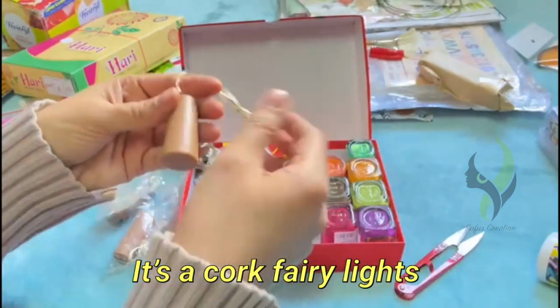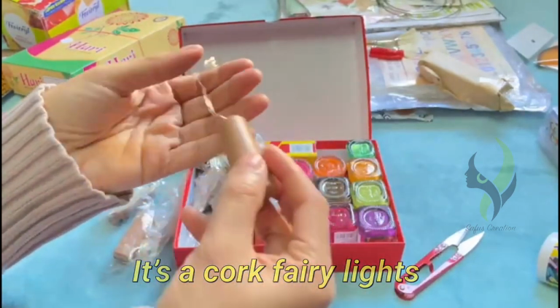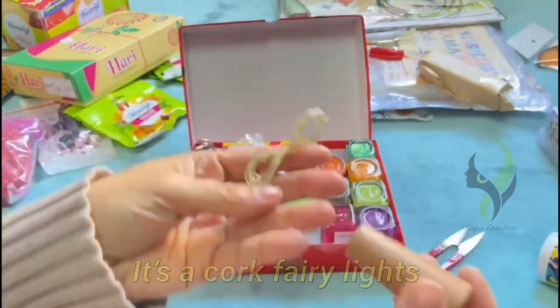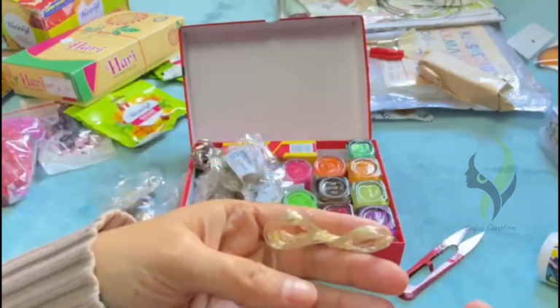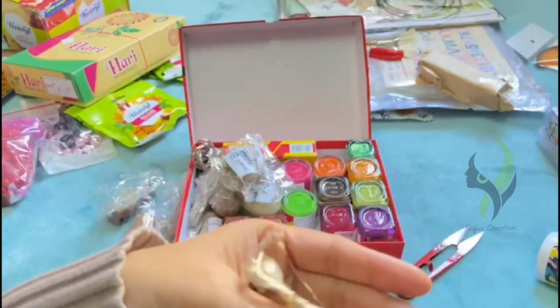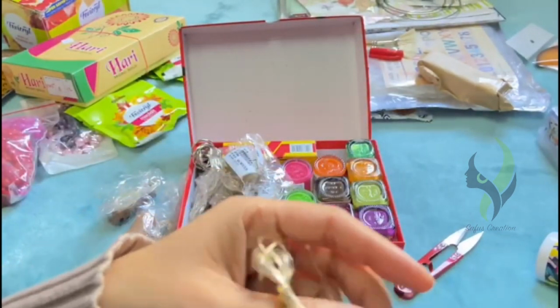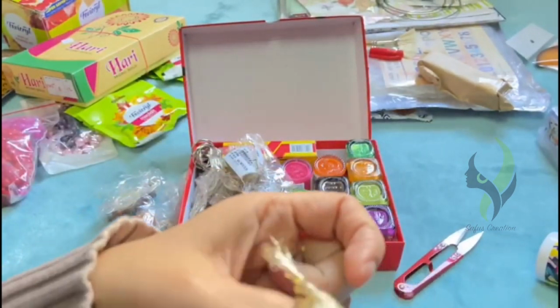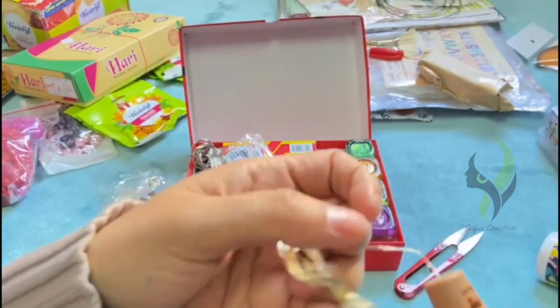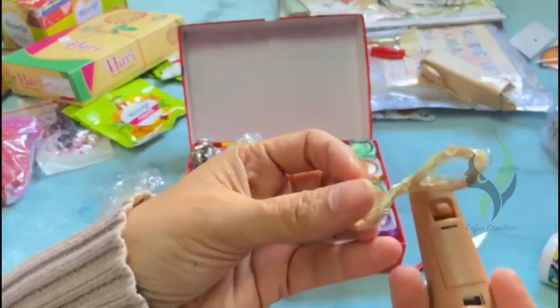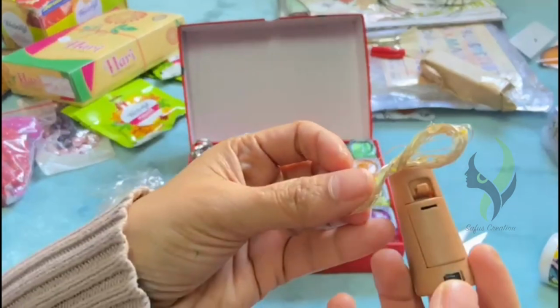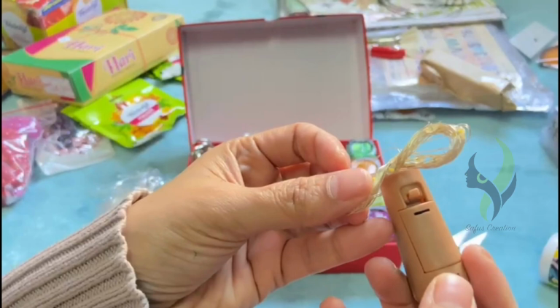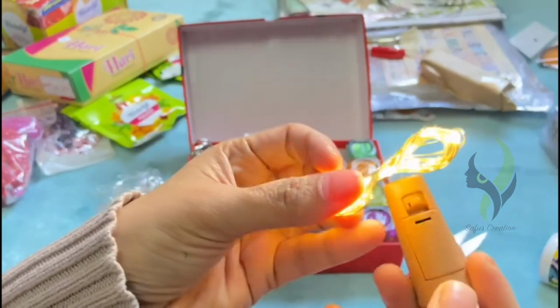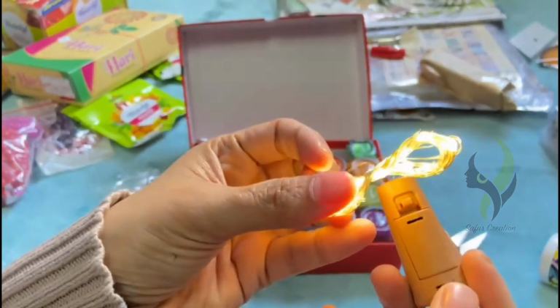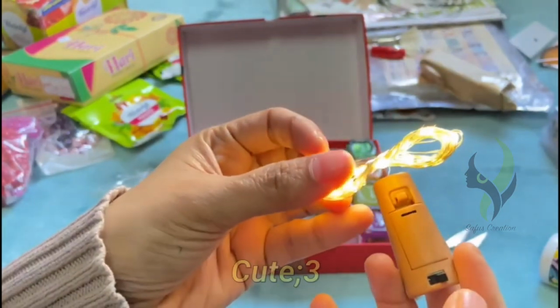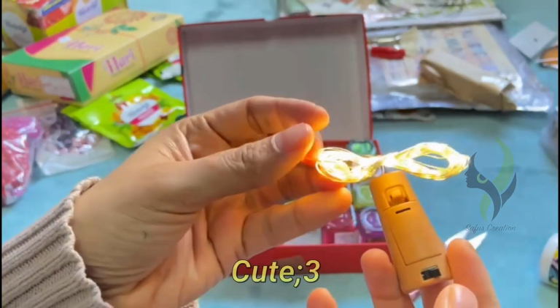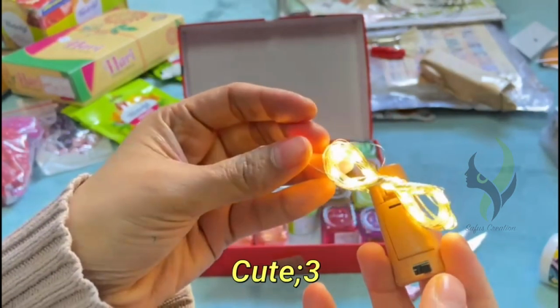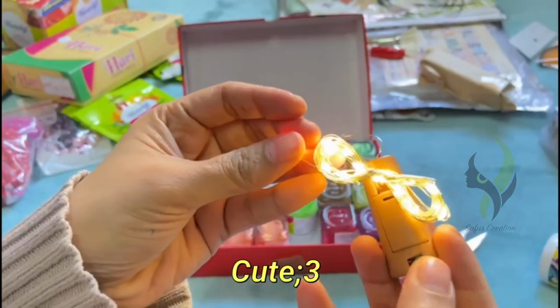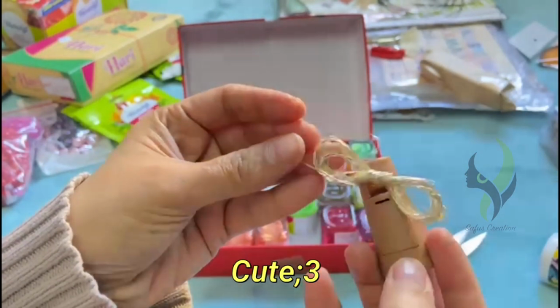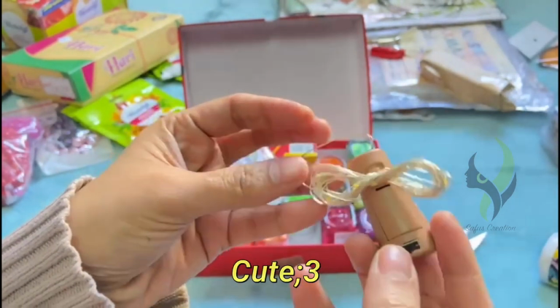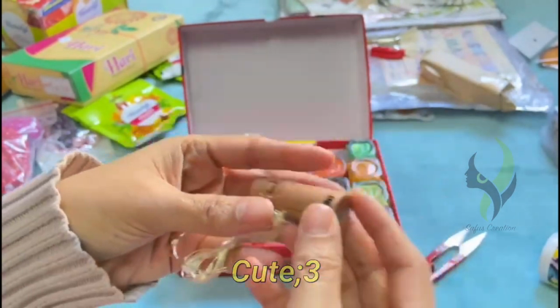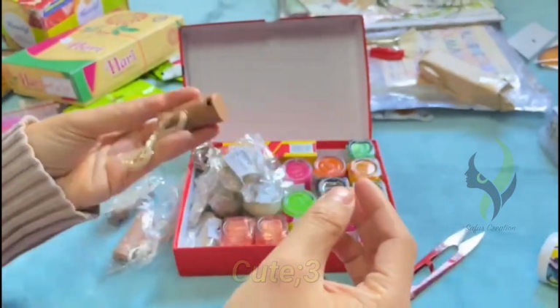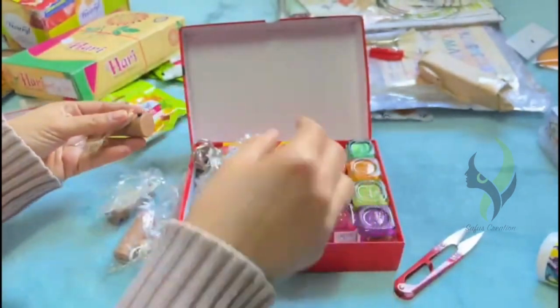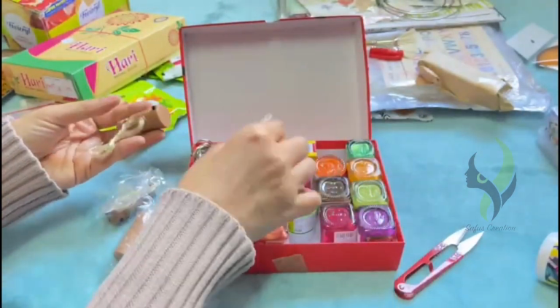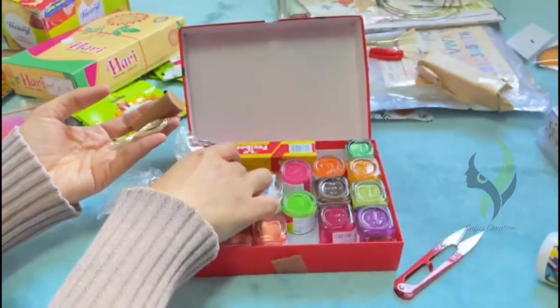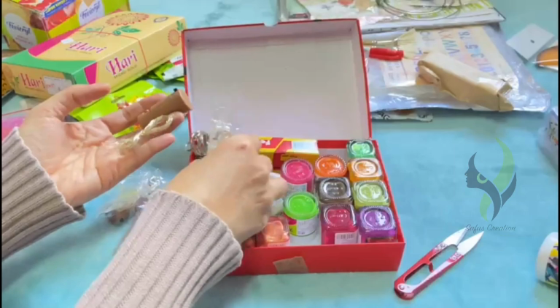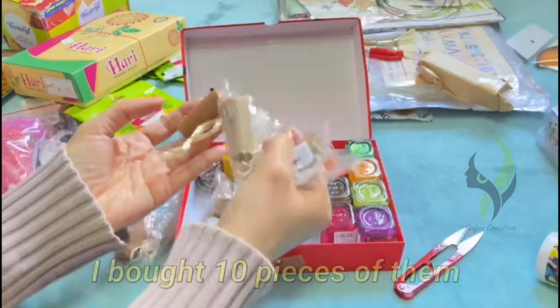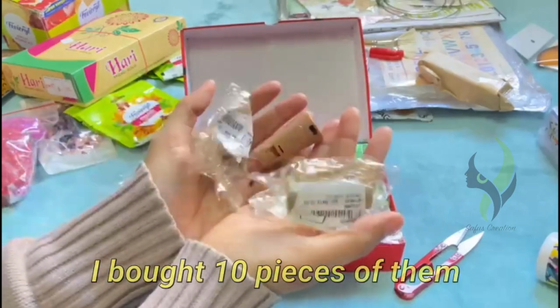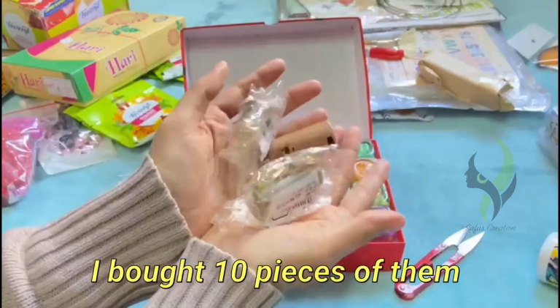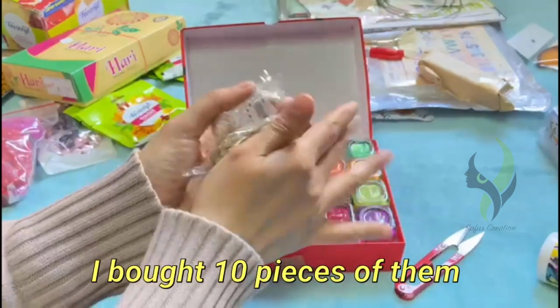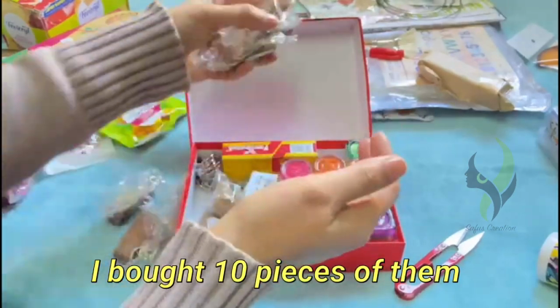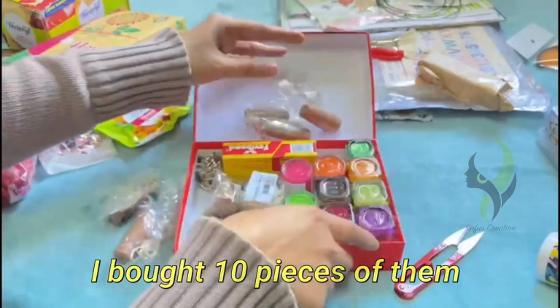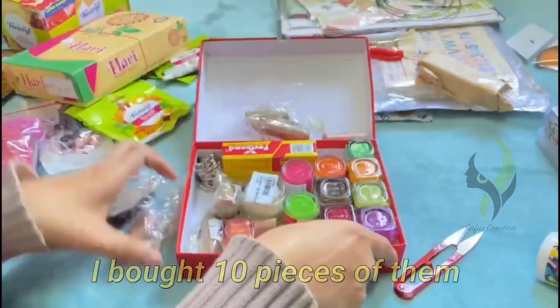The first item is a cord fairy light. I bought 10 pieces of this cord fairy light.